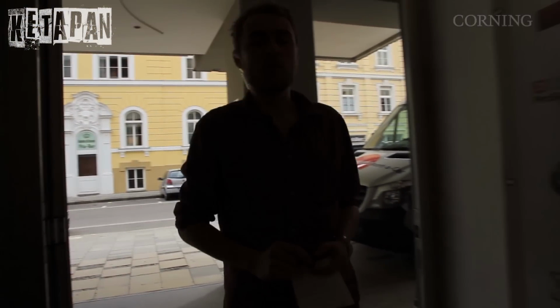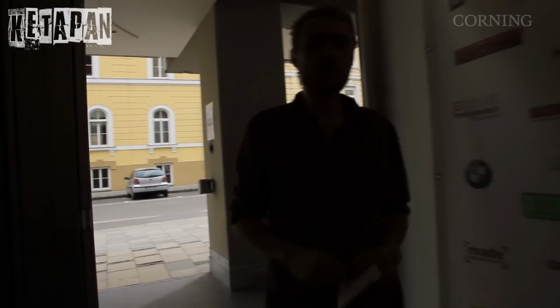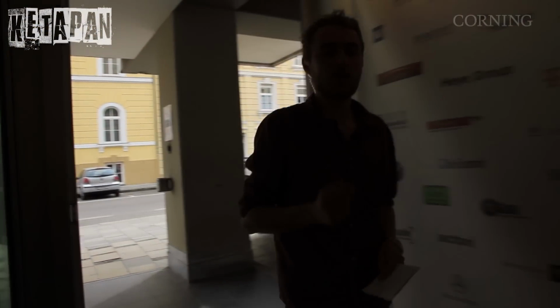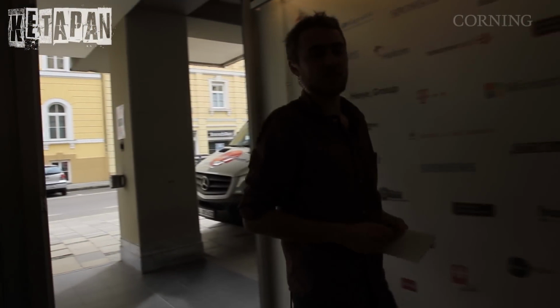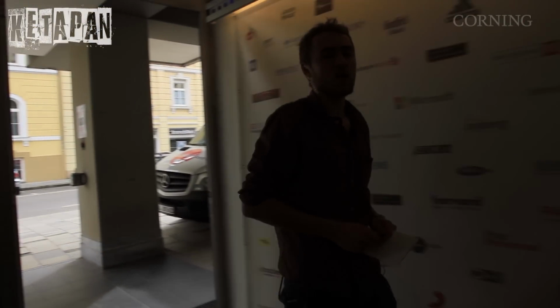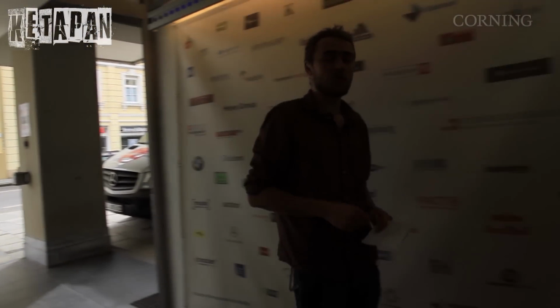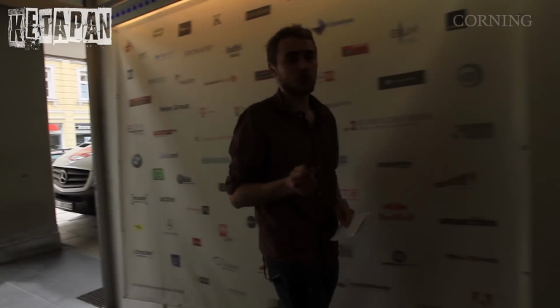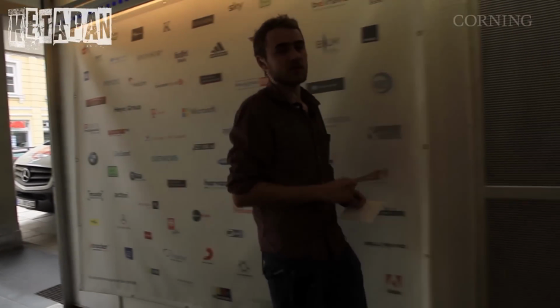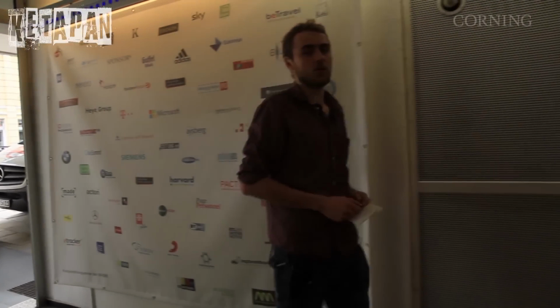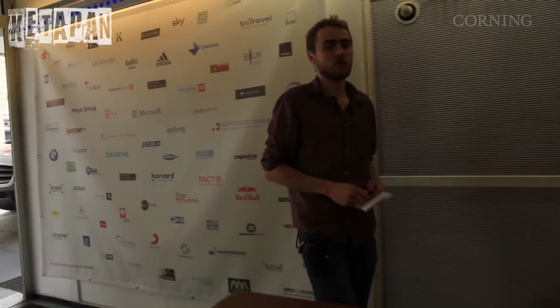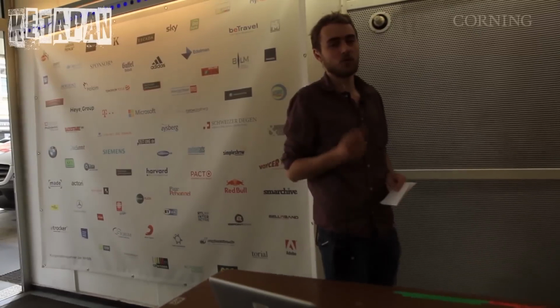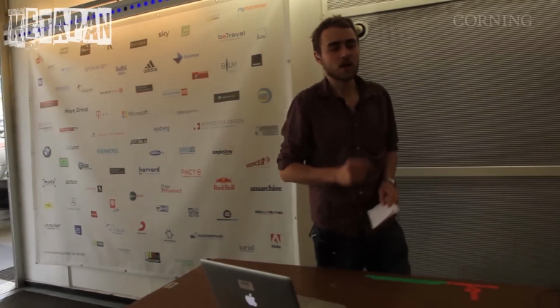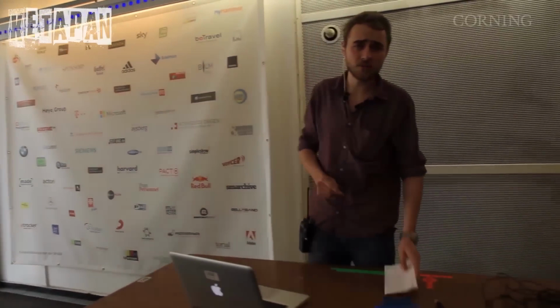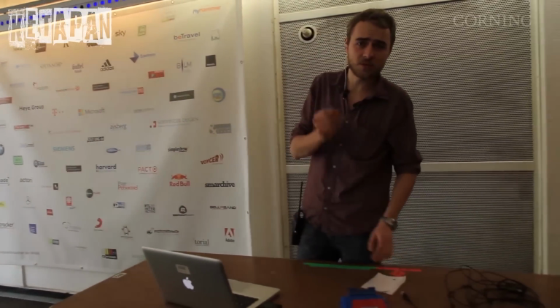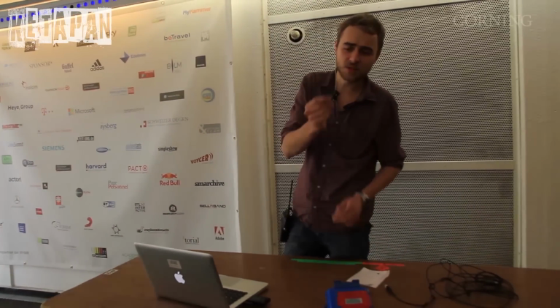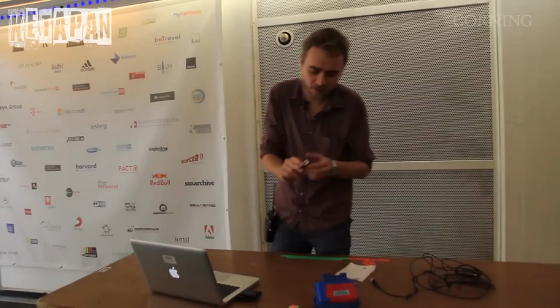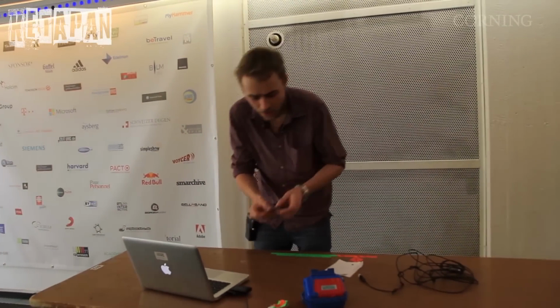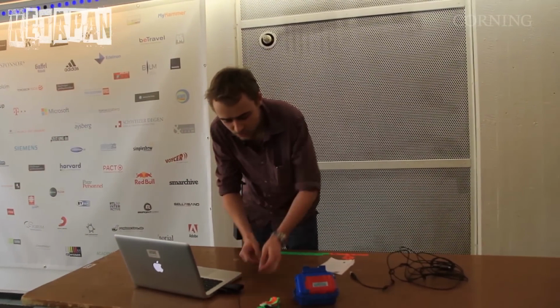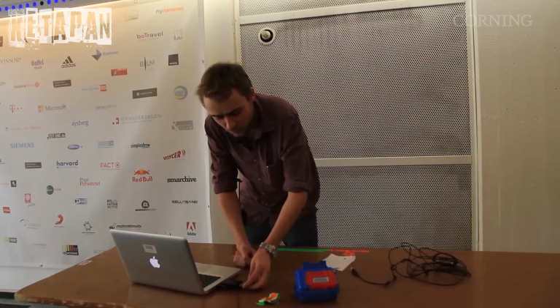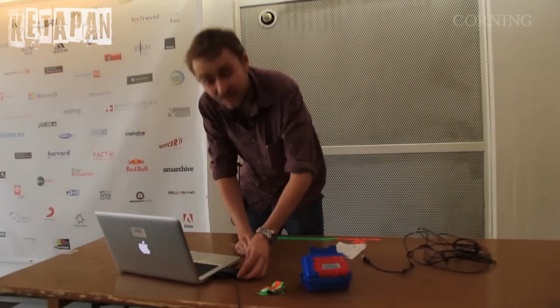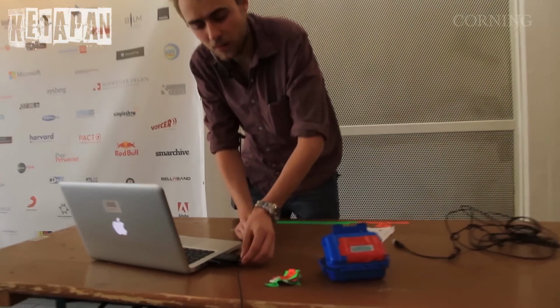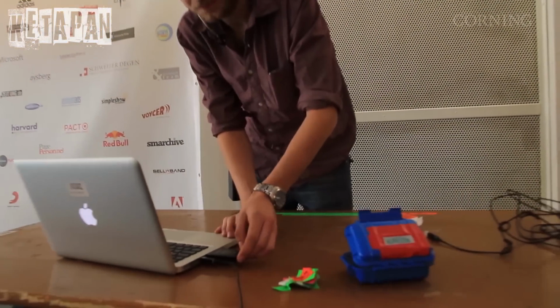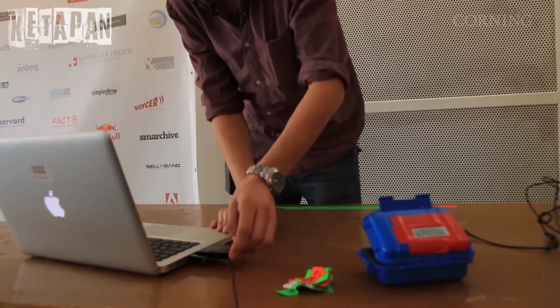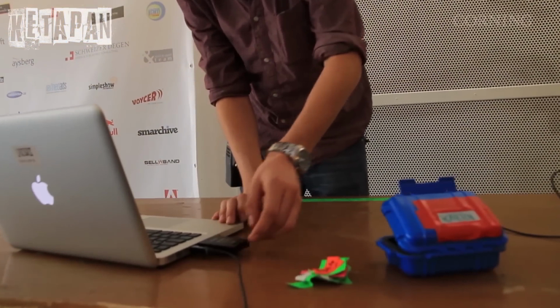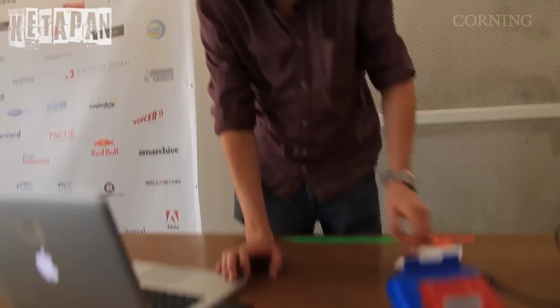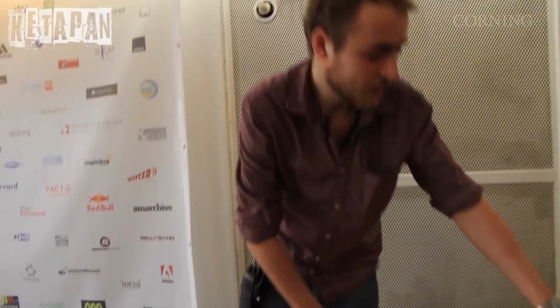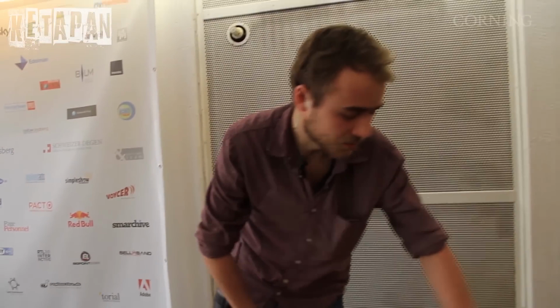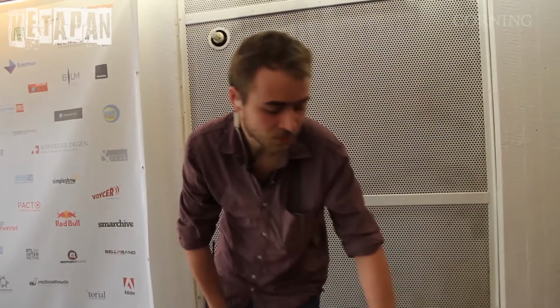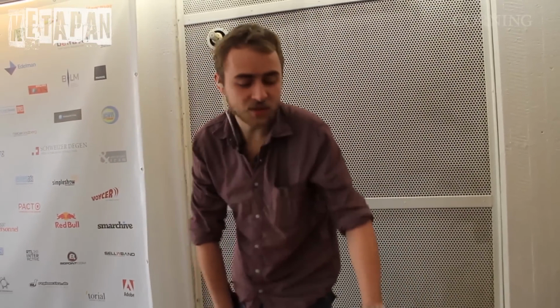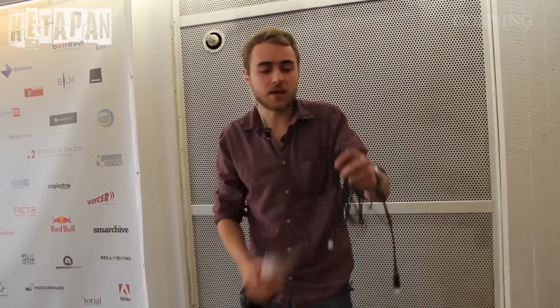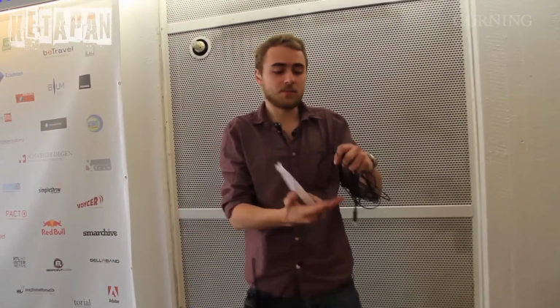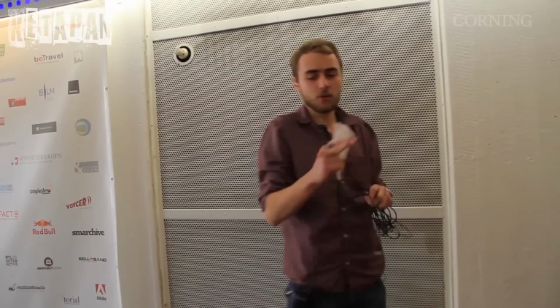We are shooting on the Sony FS7 on Cook S4 optics and recording in beautiful 4K. This obviously generates huge amounts of data and we need to transfer them quickly and reliably. We found that the best solution is optical cables by Corny.